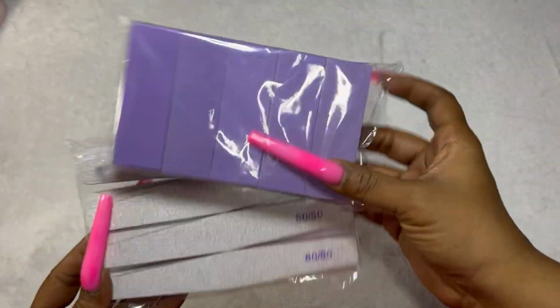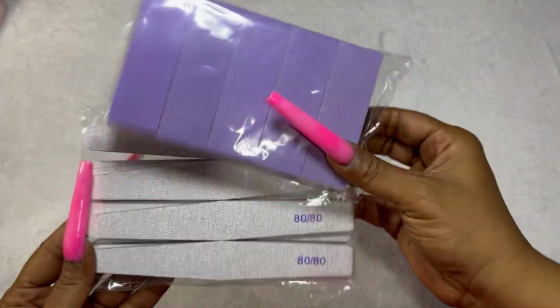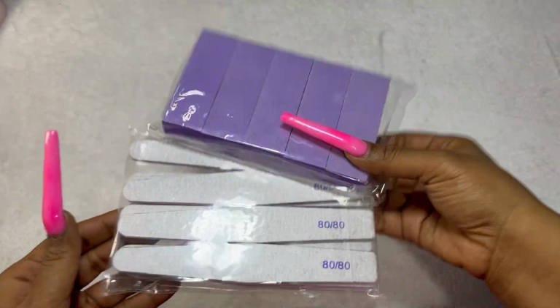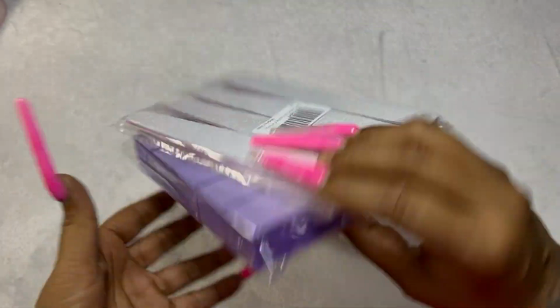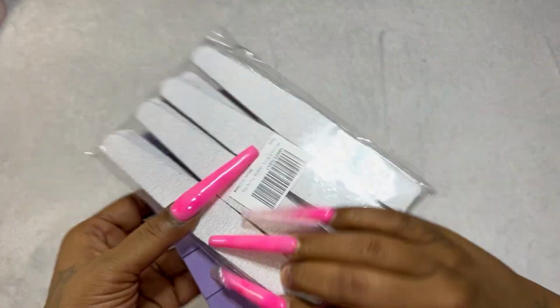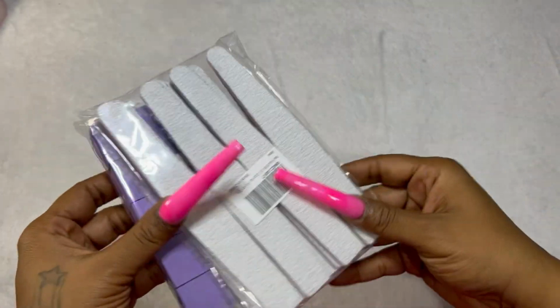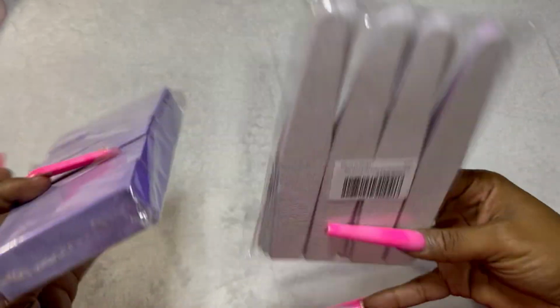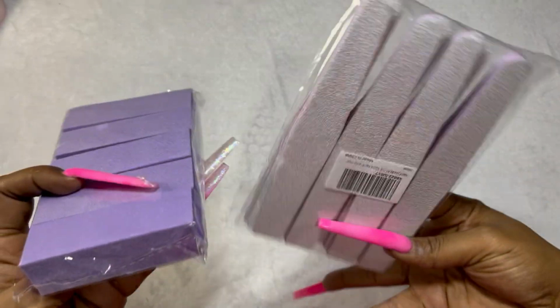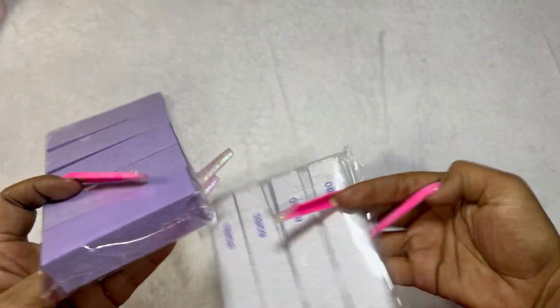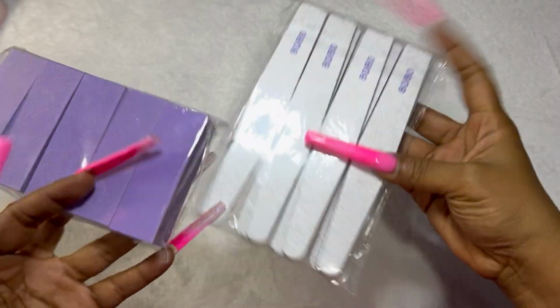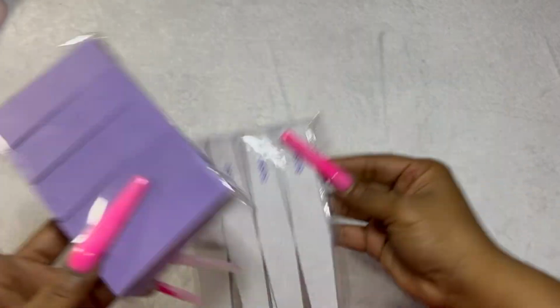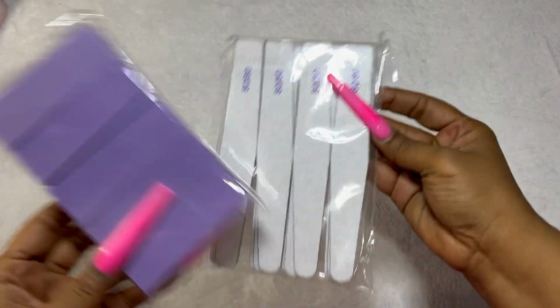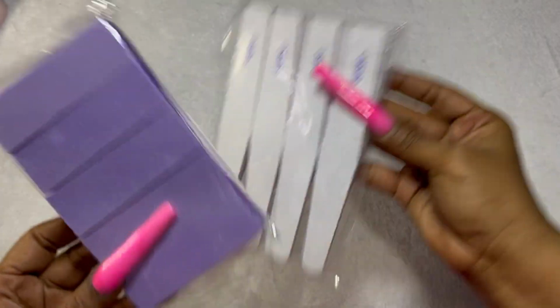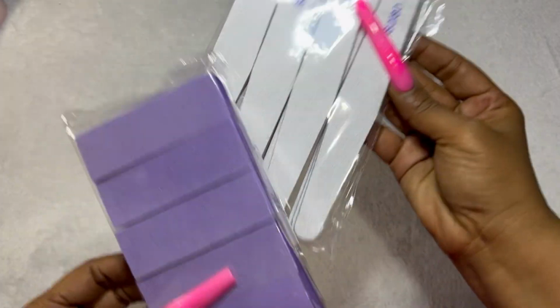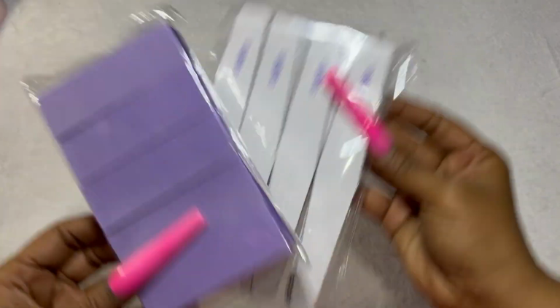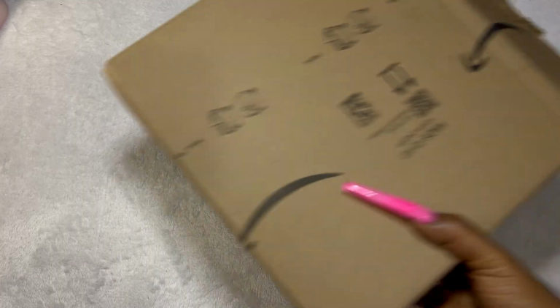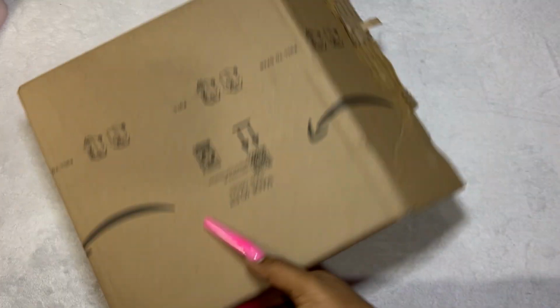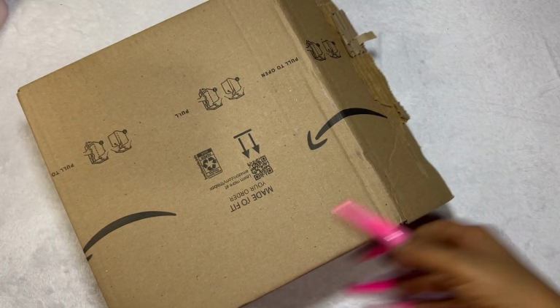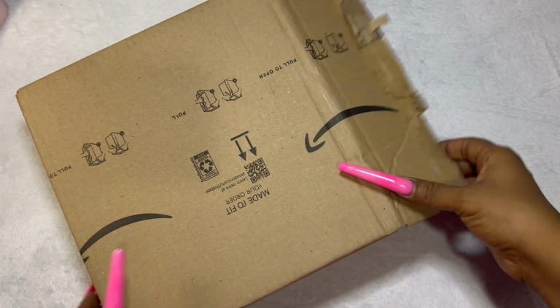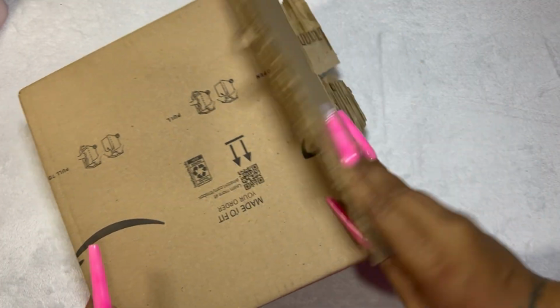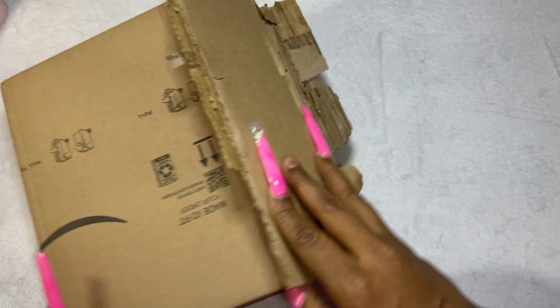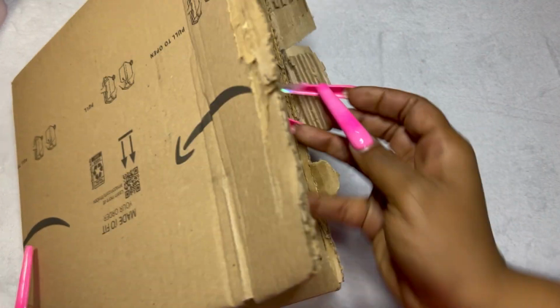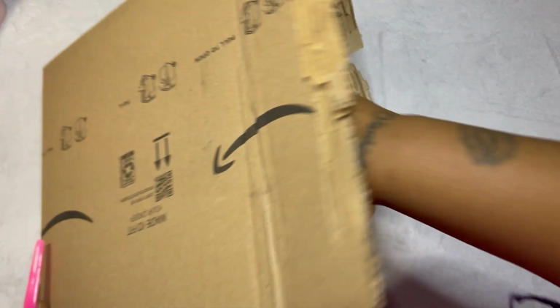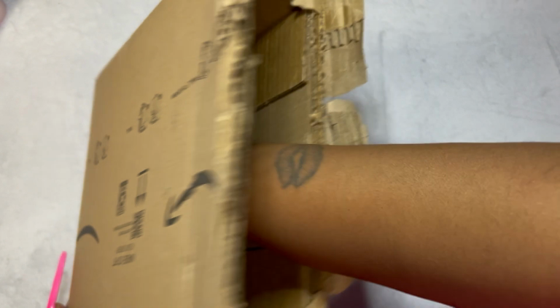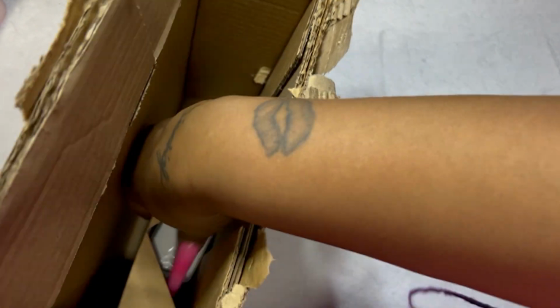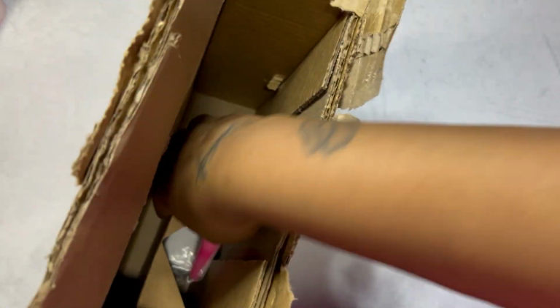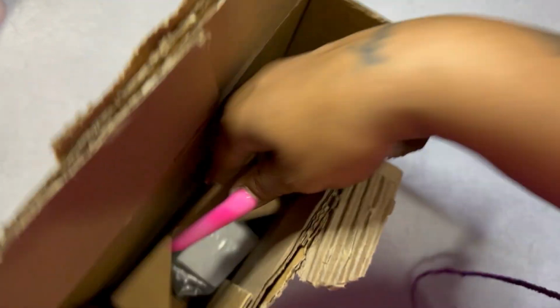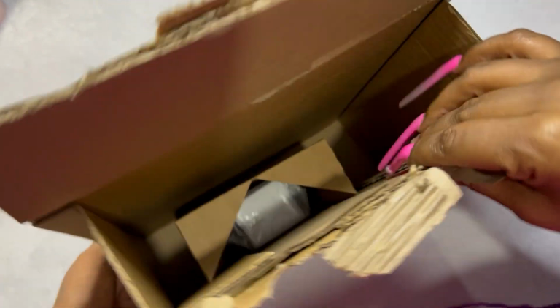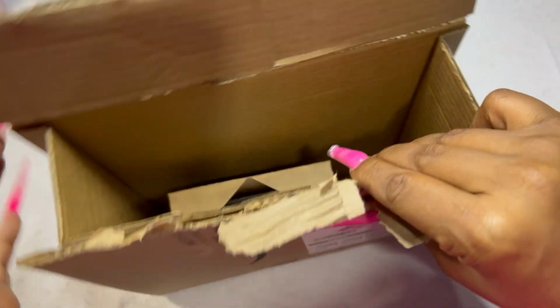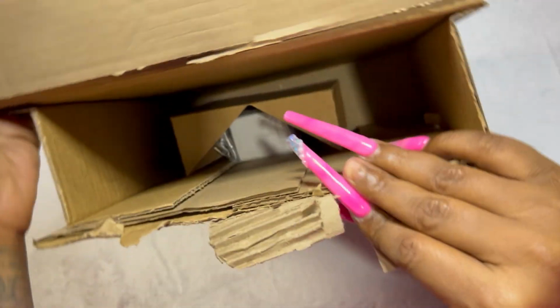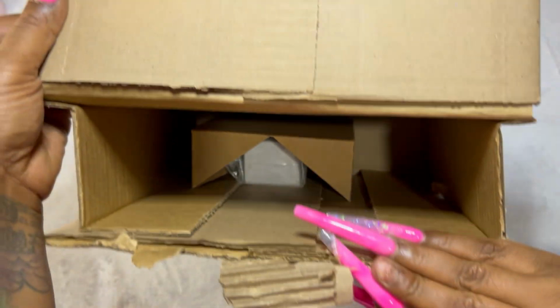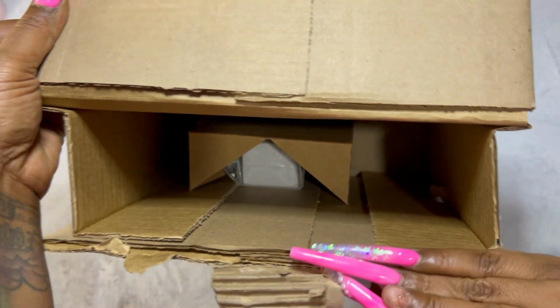Next up we've got some nail files and buffers — 80/80 grit on the nail files. The buffer grit I don't remember off the top of my head, but it is in the description down below.